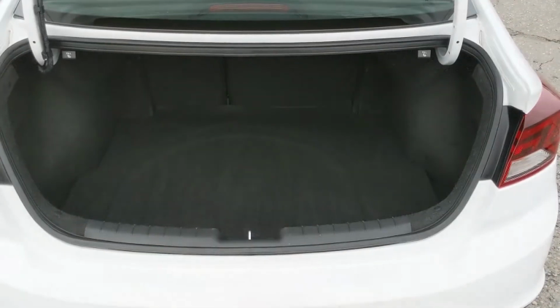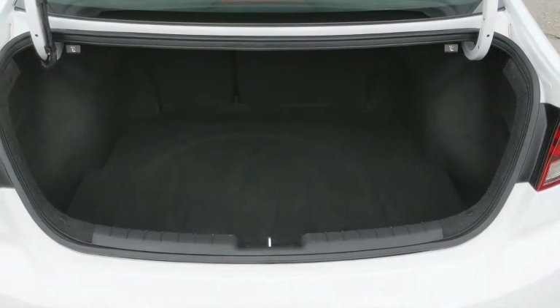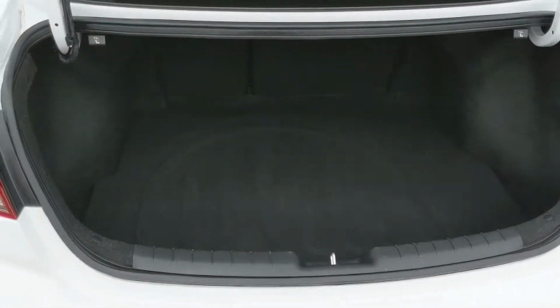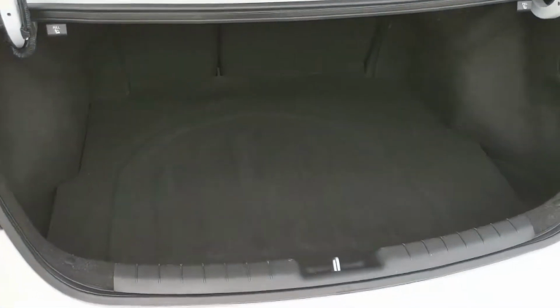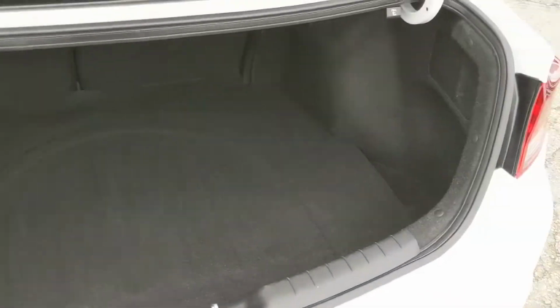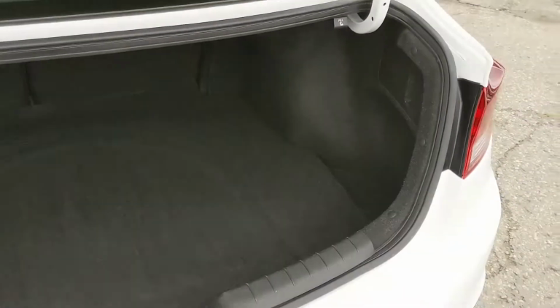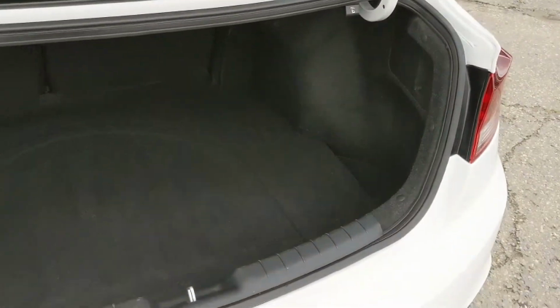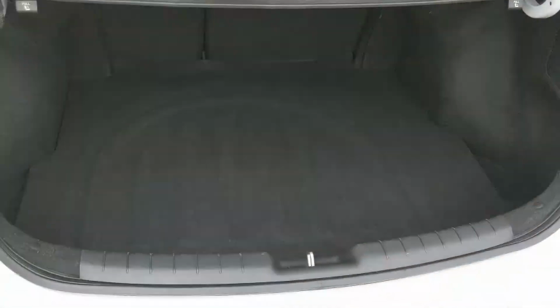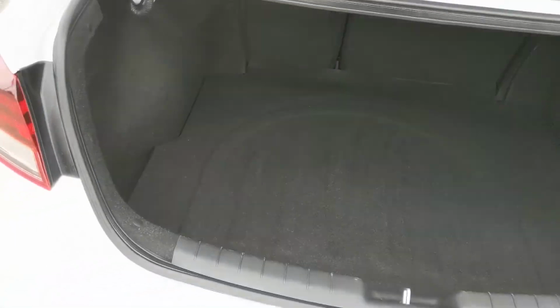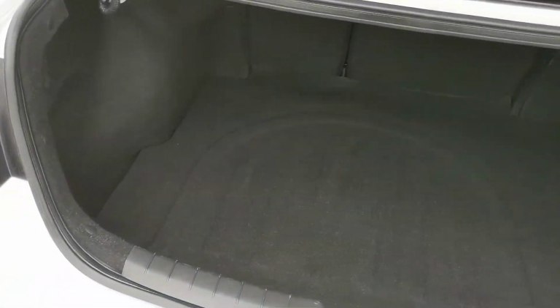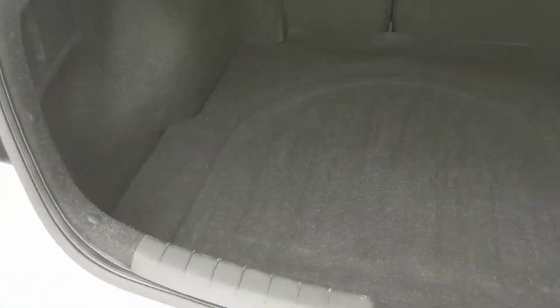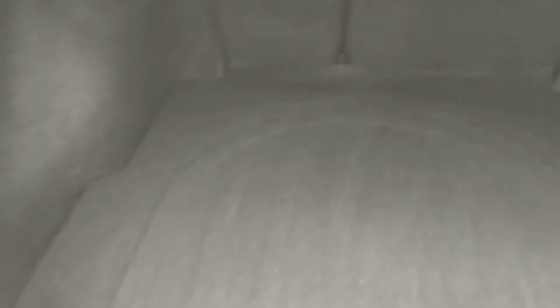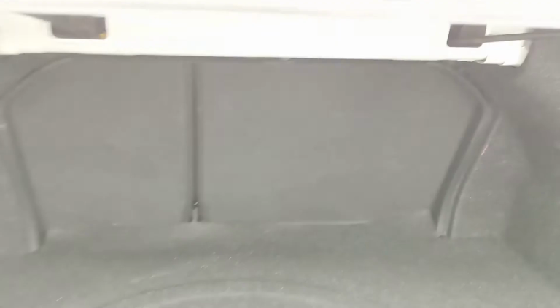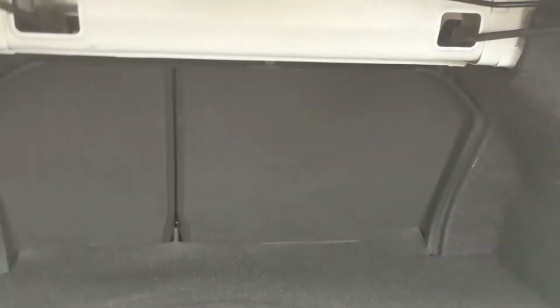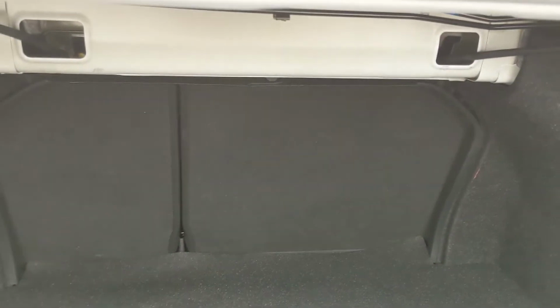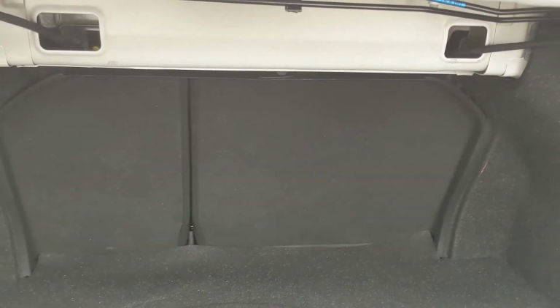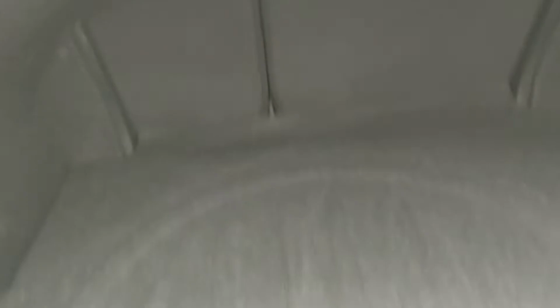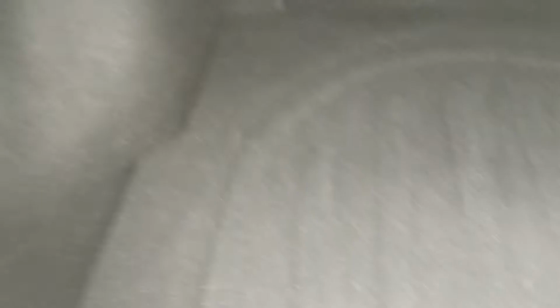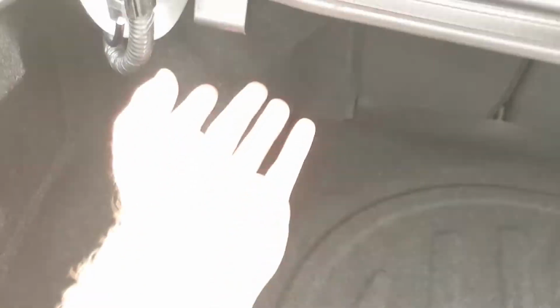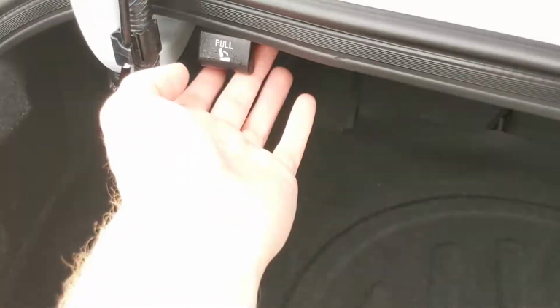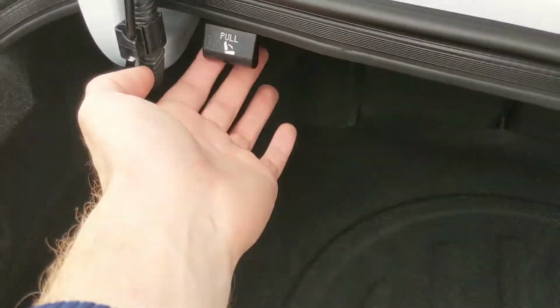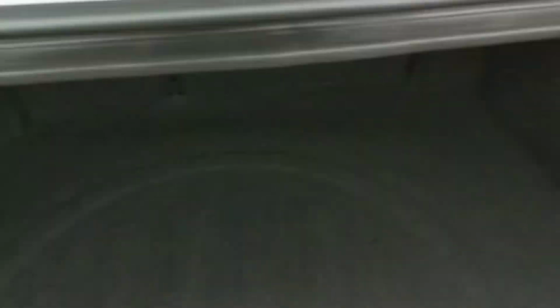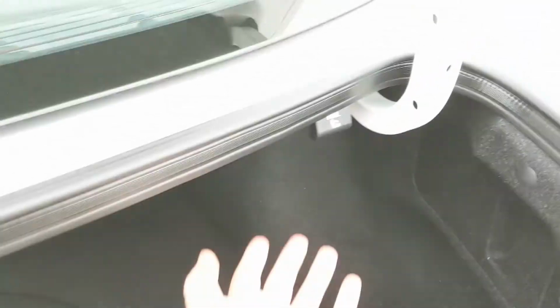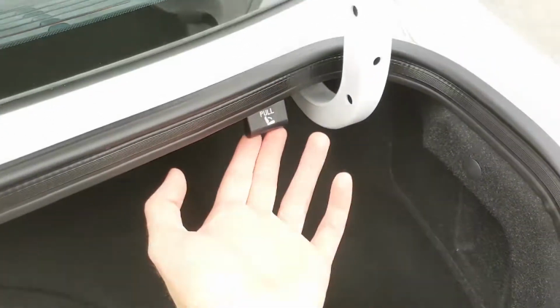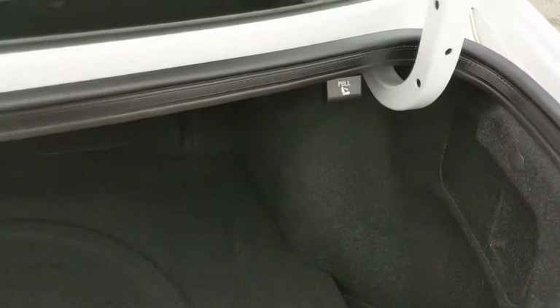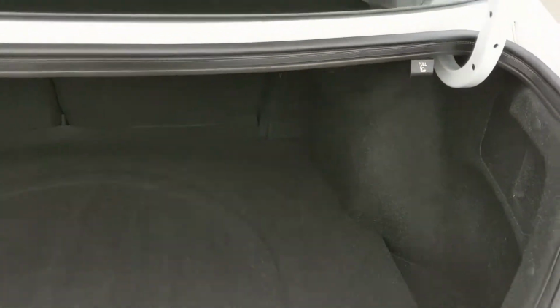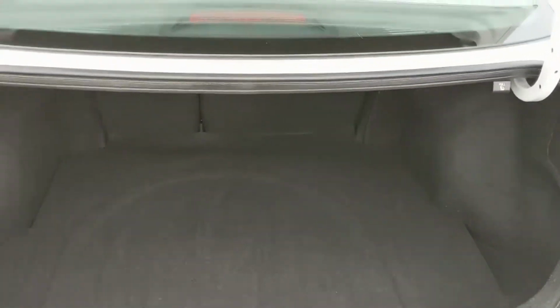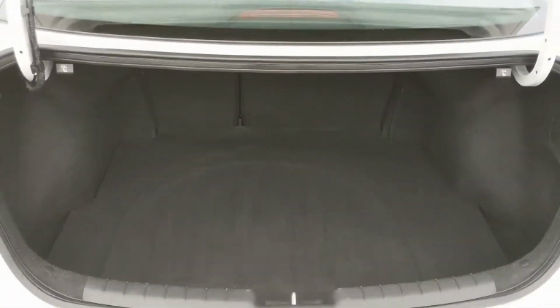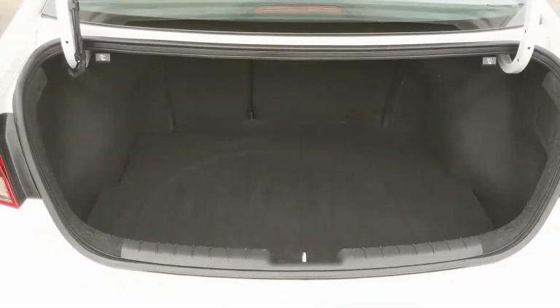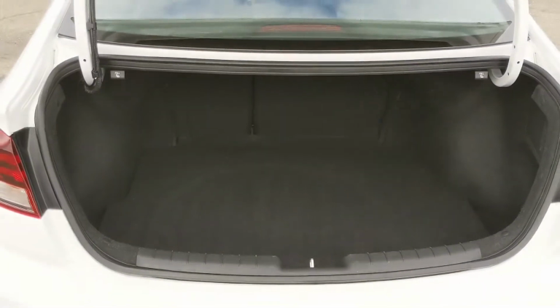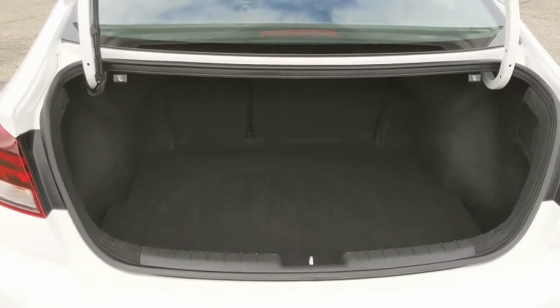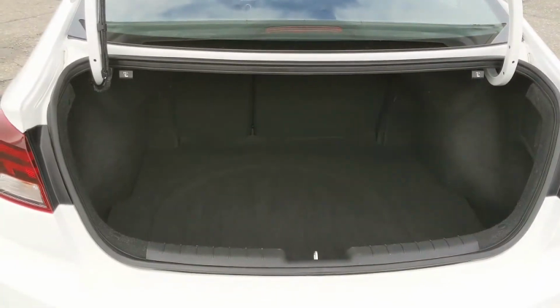First, a look in the trunk, which is relatively spacious considering the size of the vehicle, and of course can always be expanded by folding down the rear seats — which can even be done from back here for ease of use.